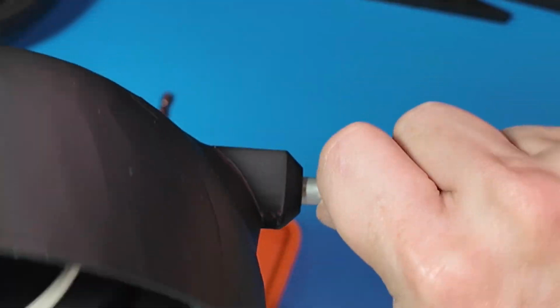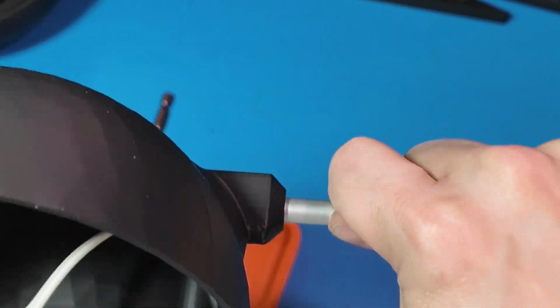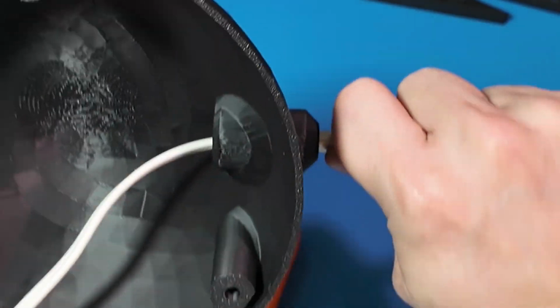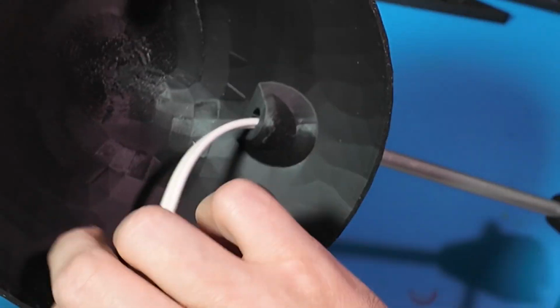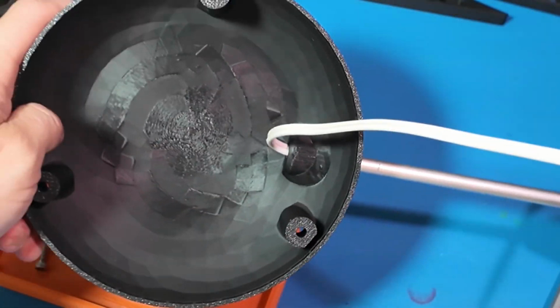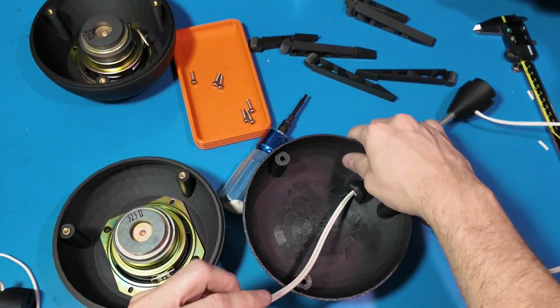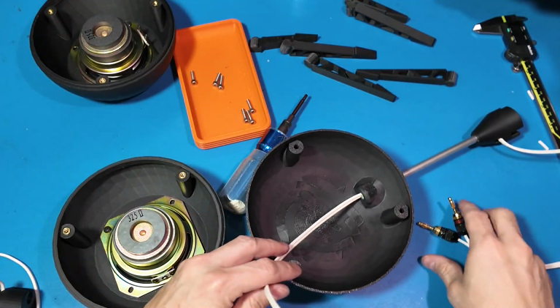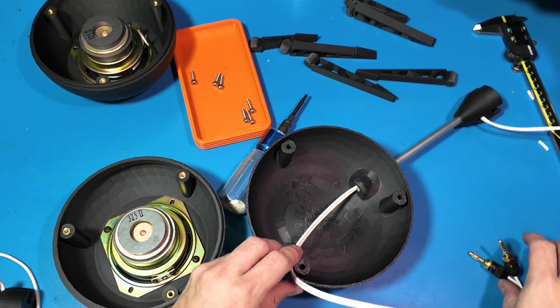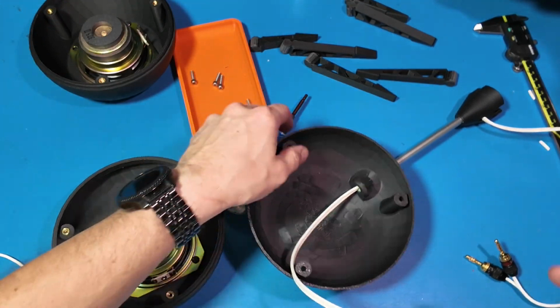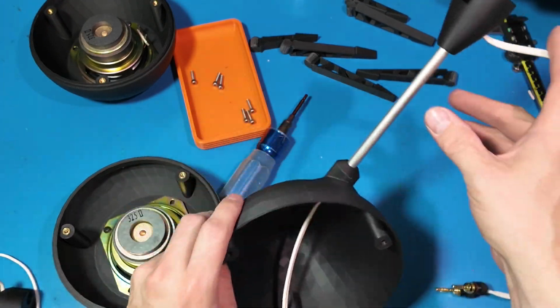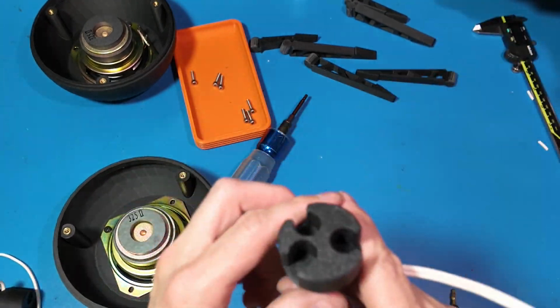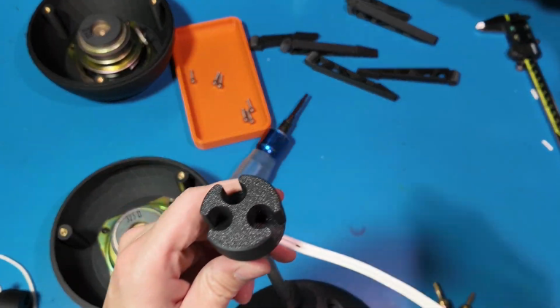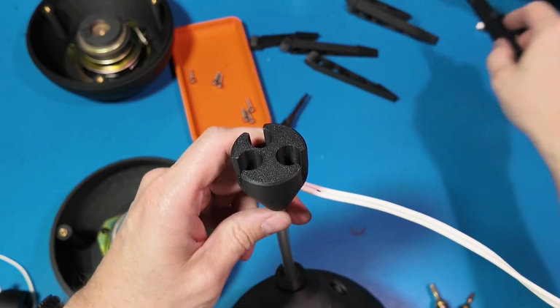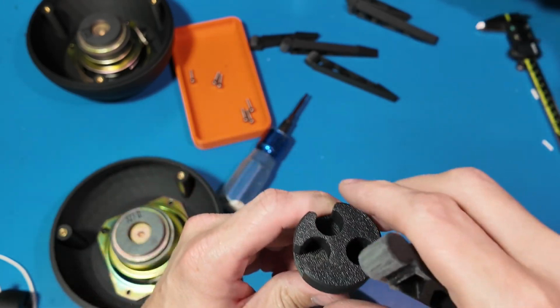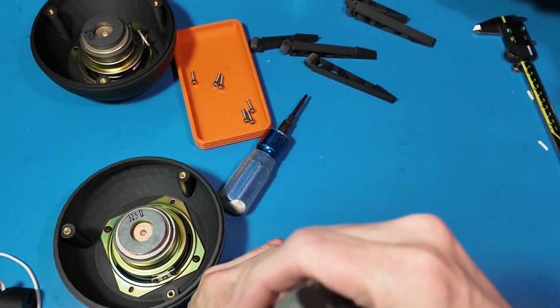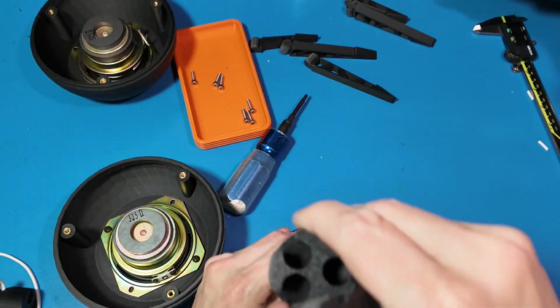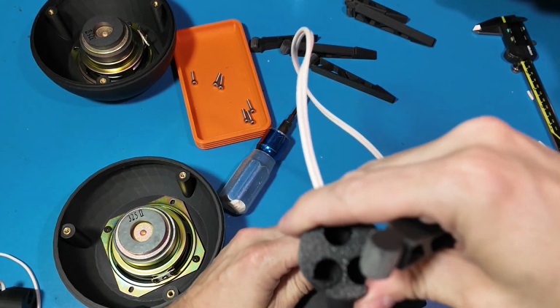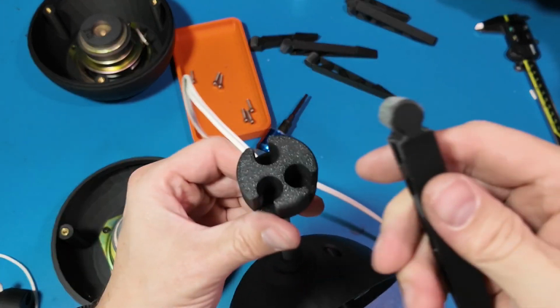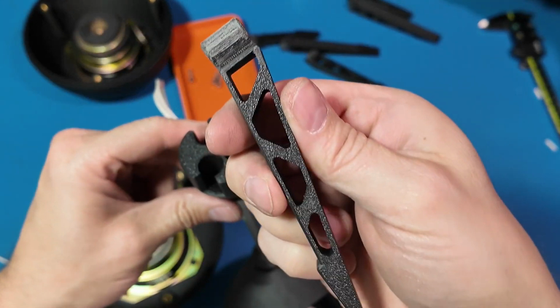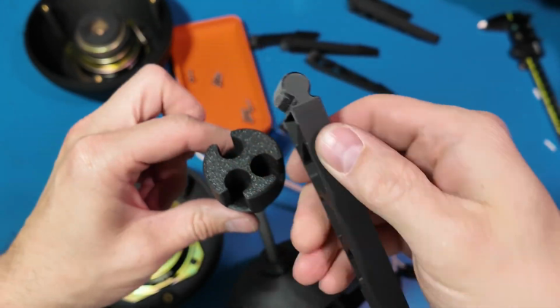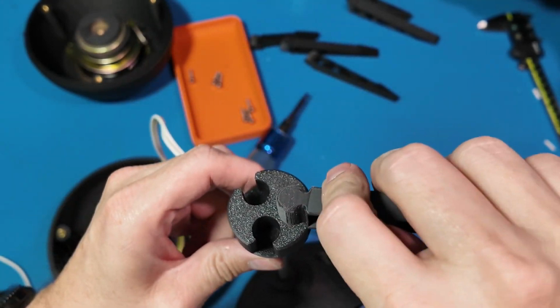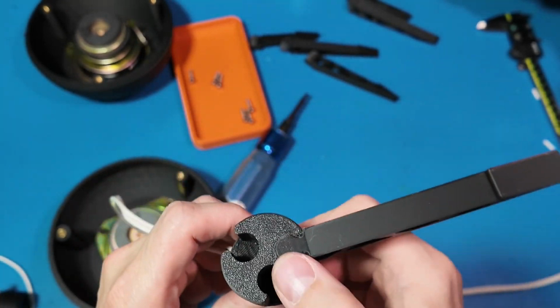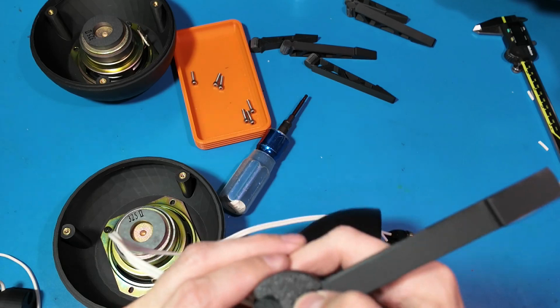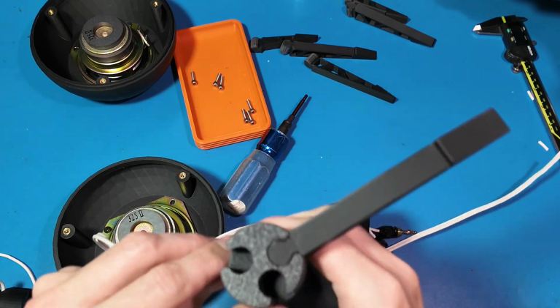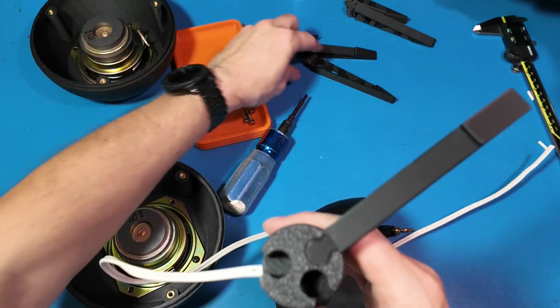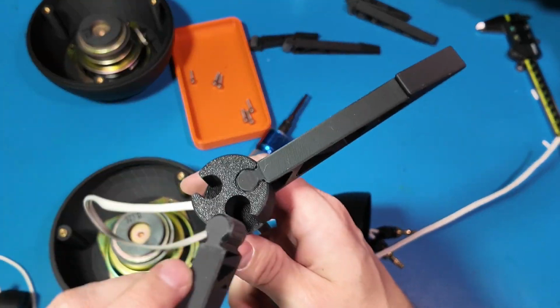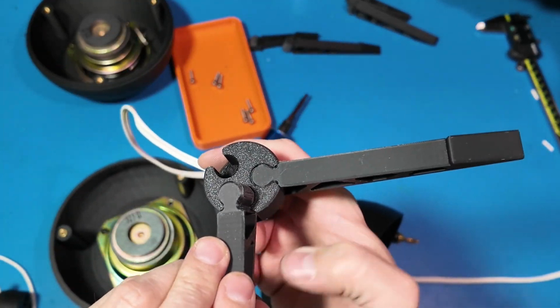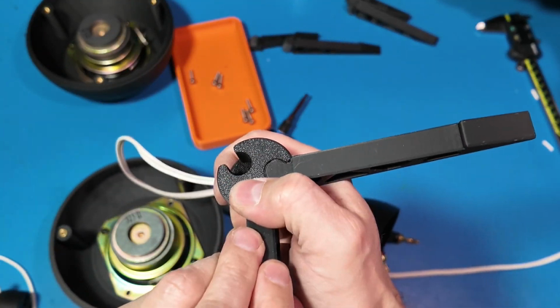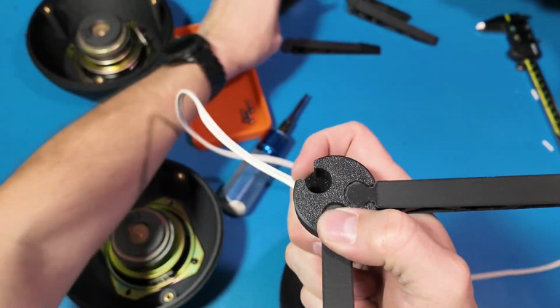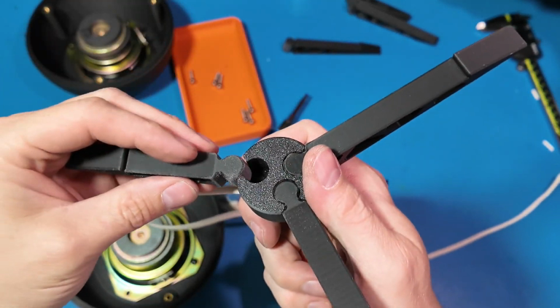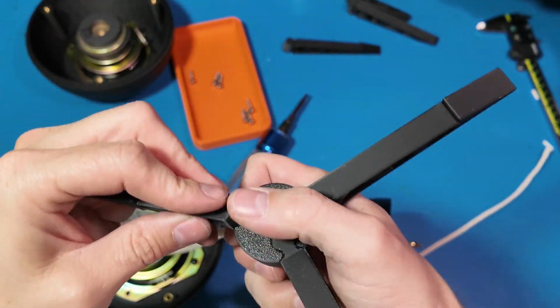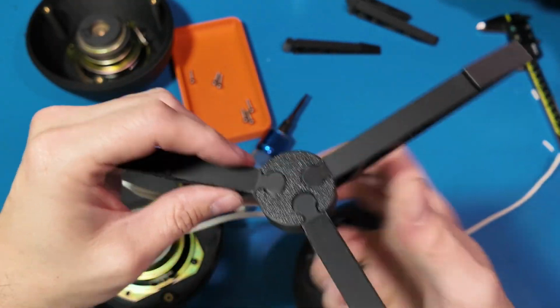I designed these little leg posts. I got some inspiration from those old tester rocket launchers, but I wanted them to be modular so I could play with the leg design later — maybe make them longer or a different shape.